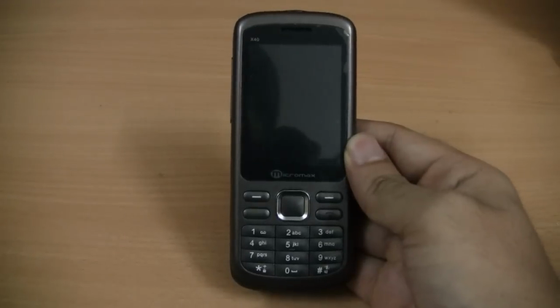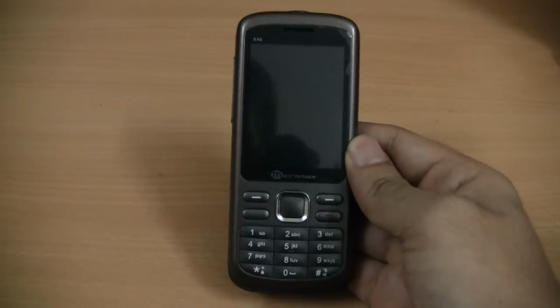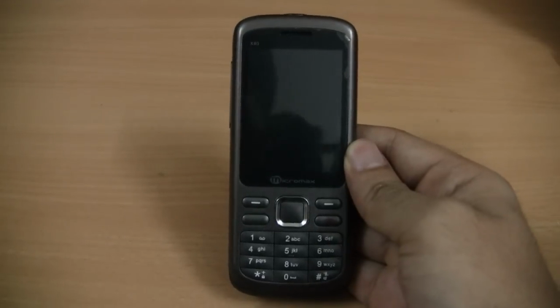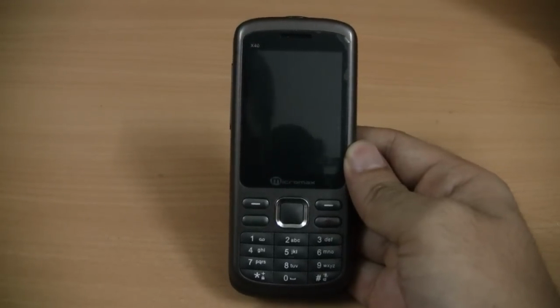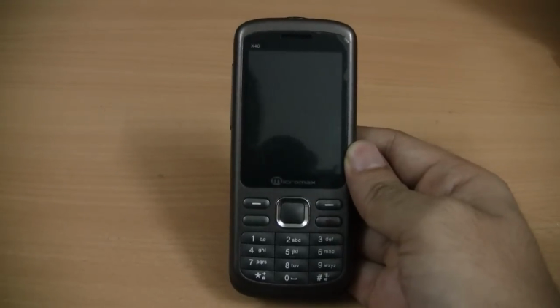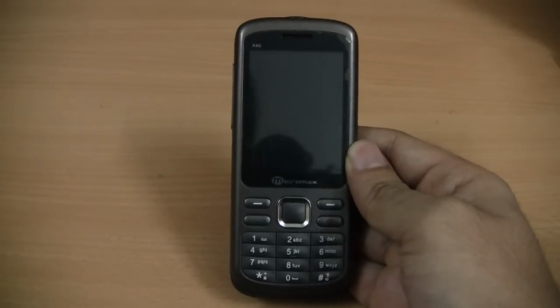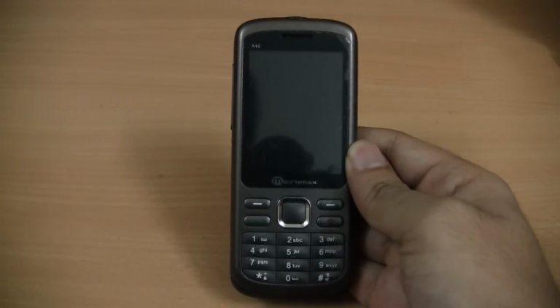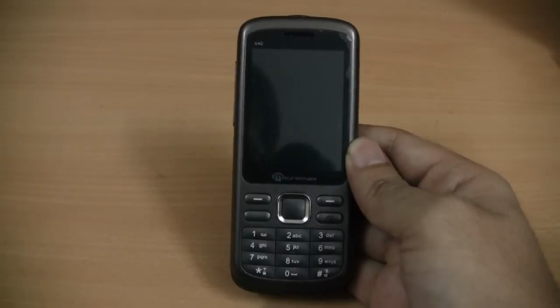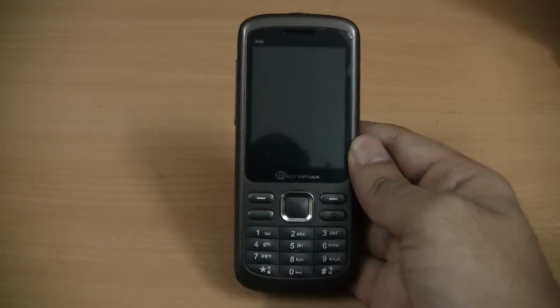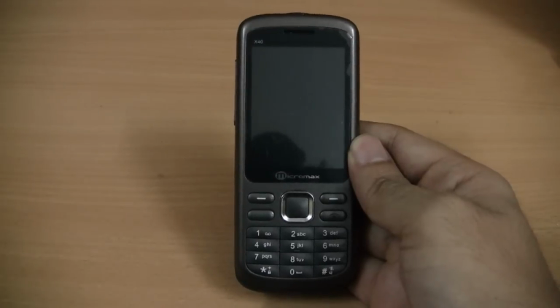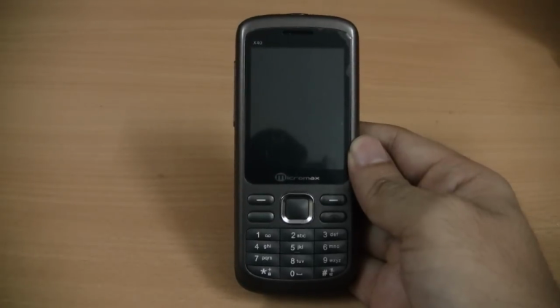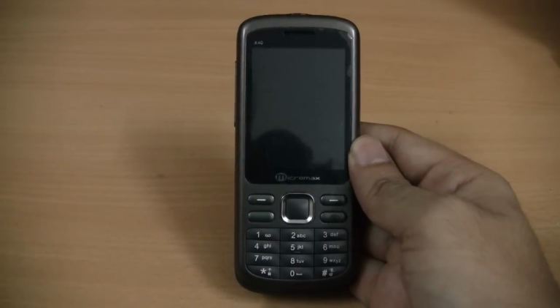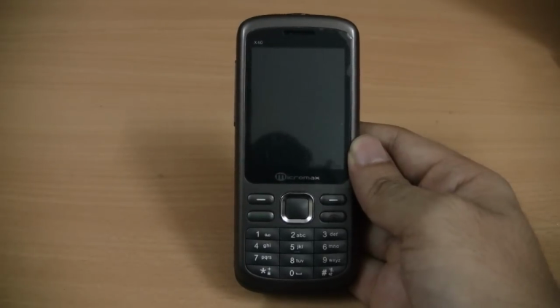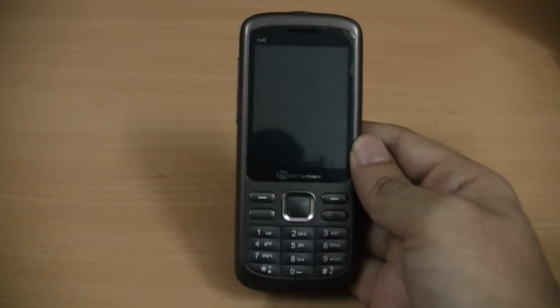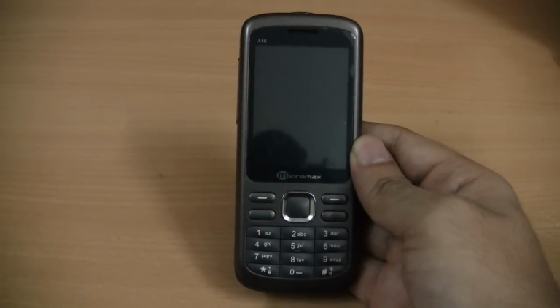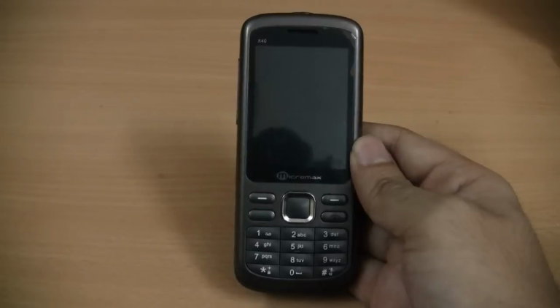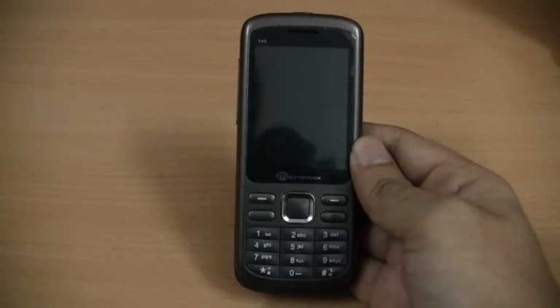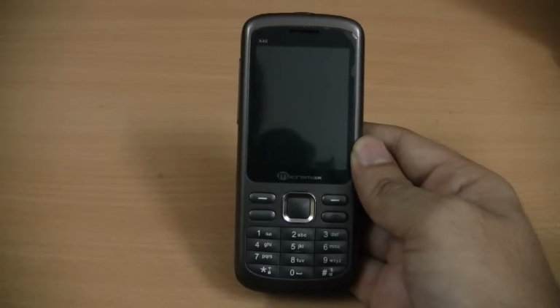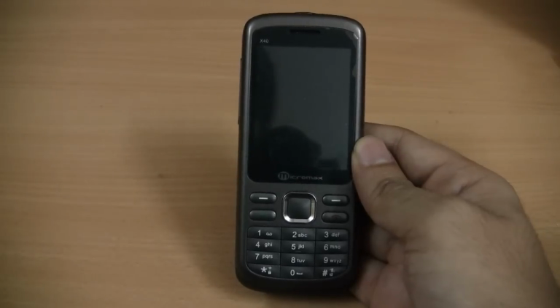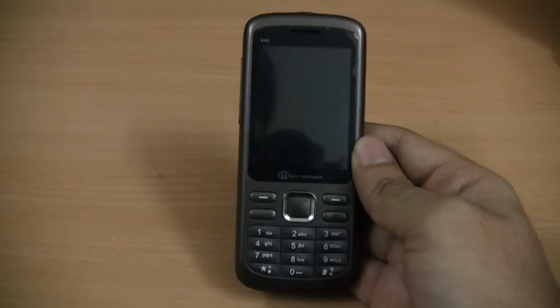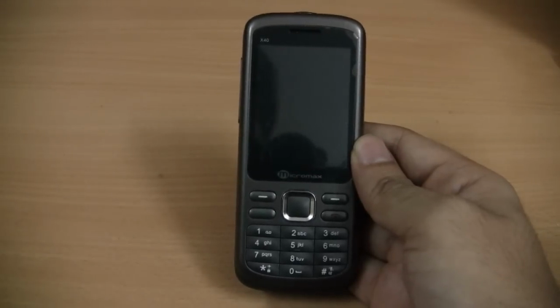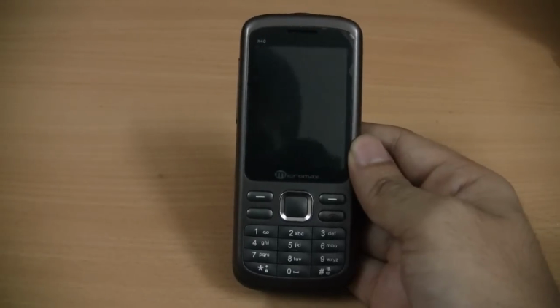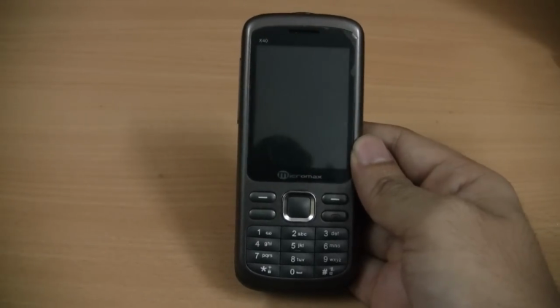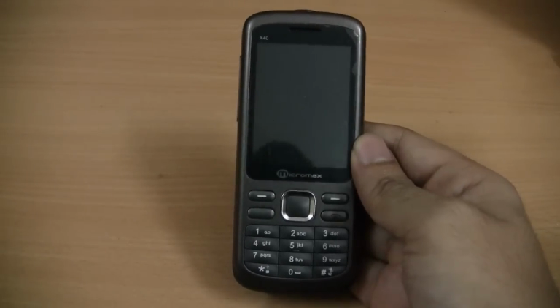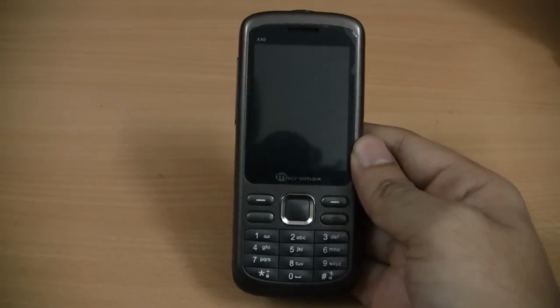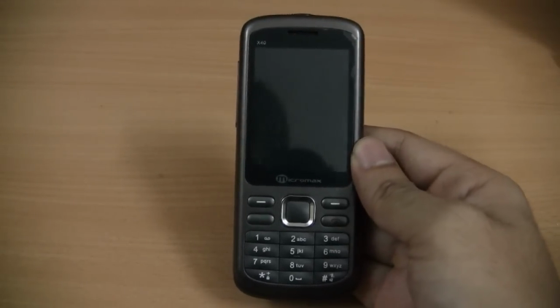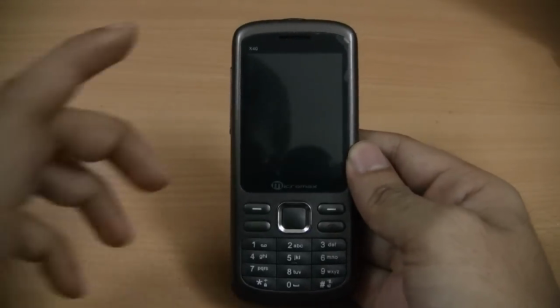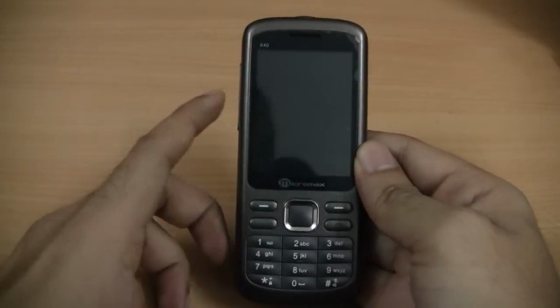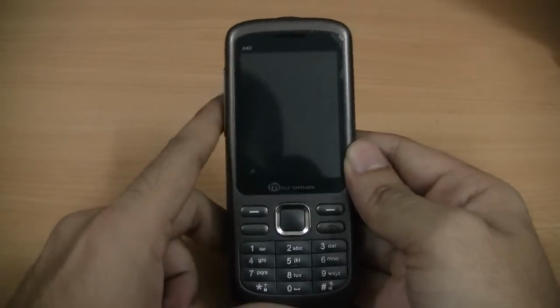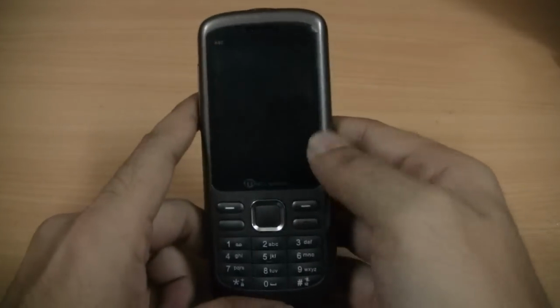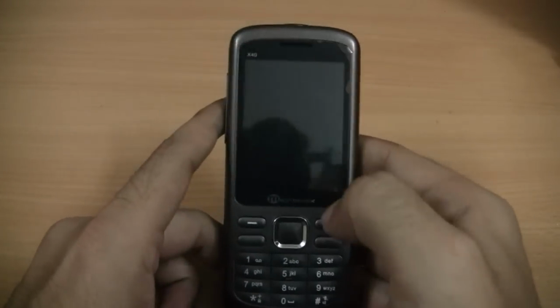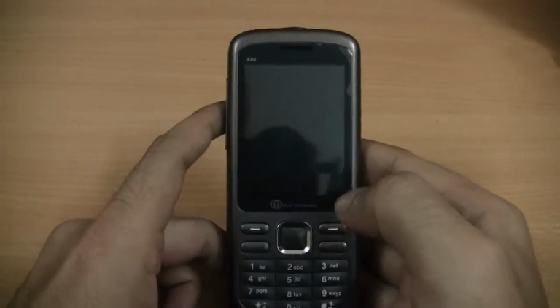Hi, this is Sean with OnlyGizmos and today we are taking a look at the Micromax X40, or the Micromax Projector Phone. Let's take a look at the device in detail.